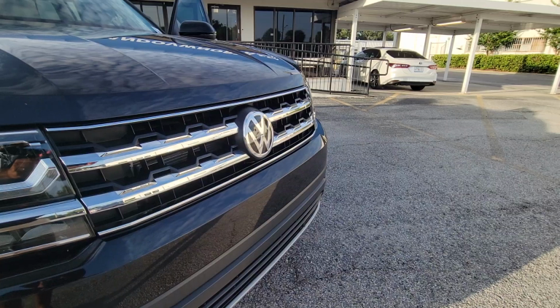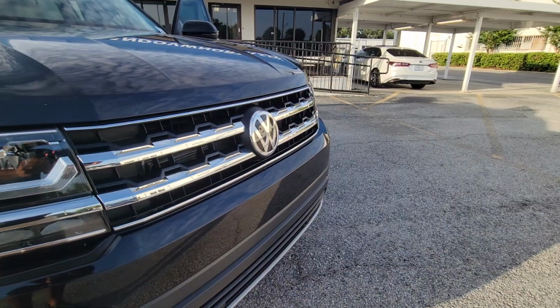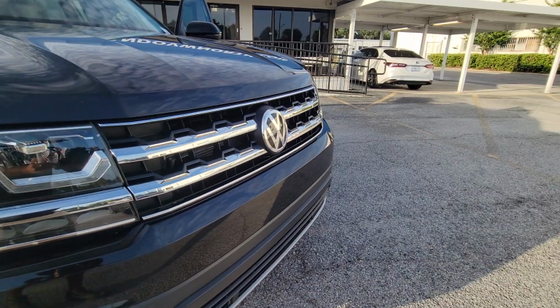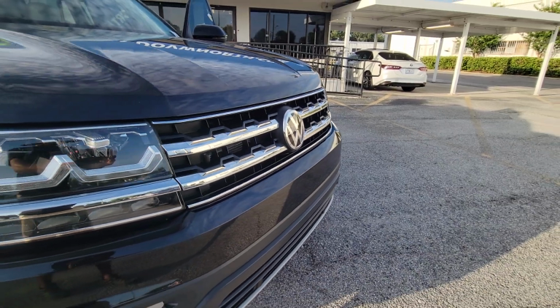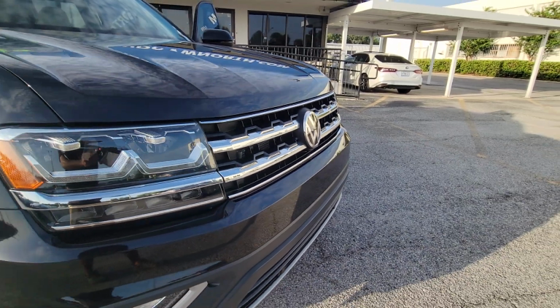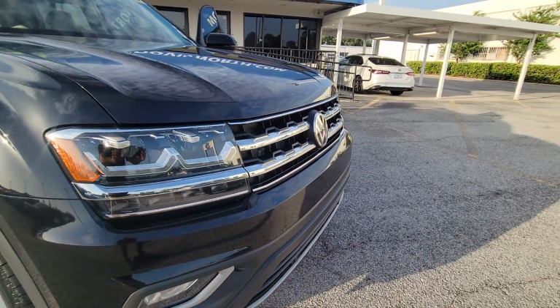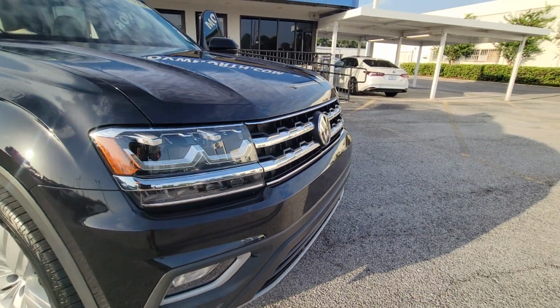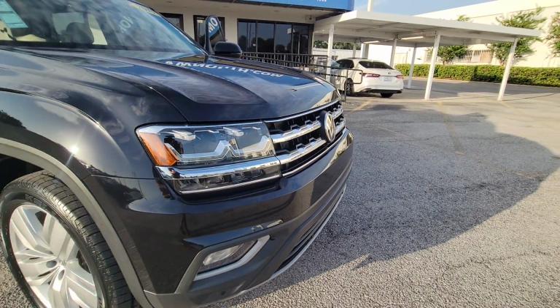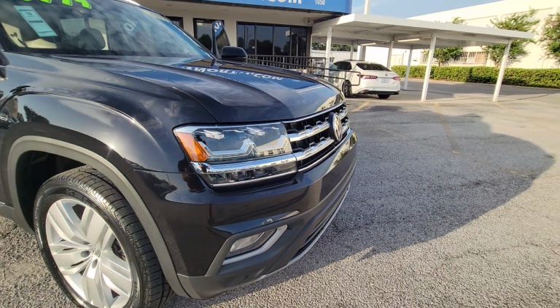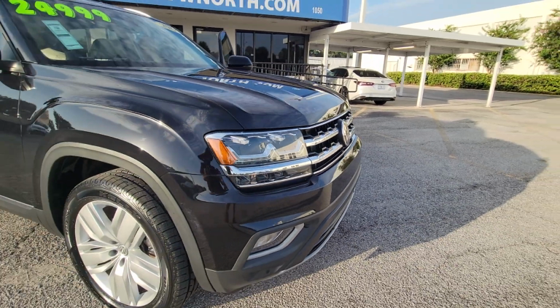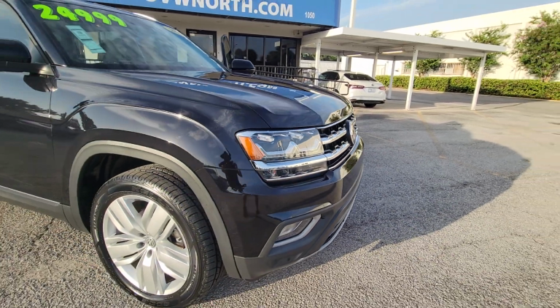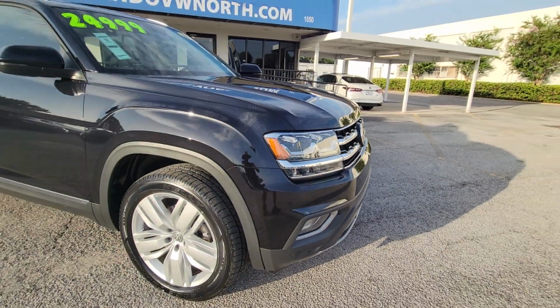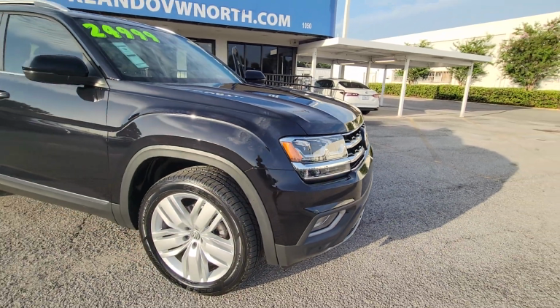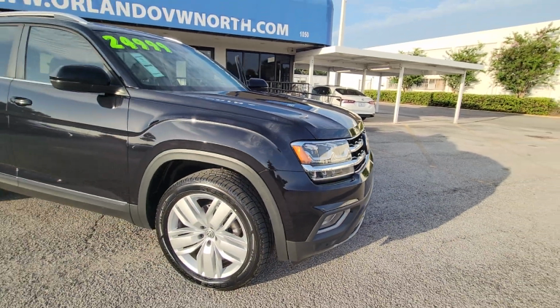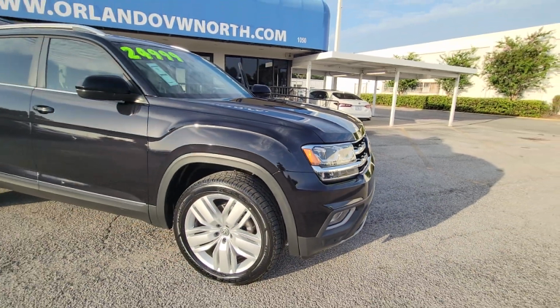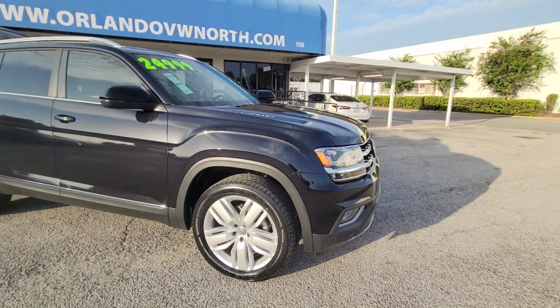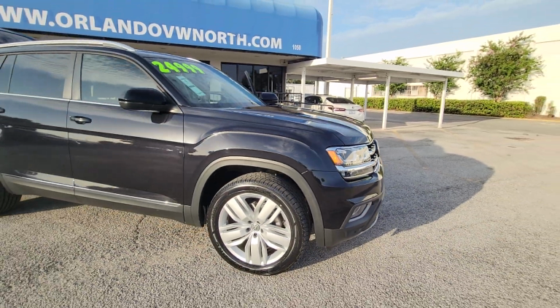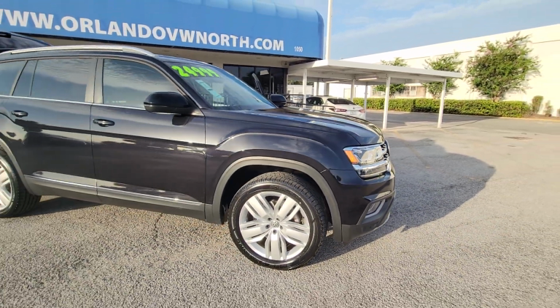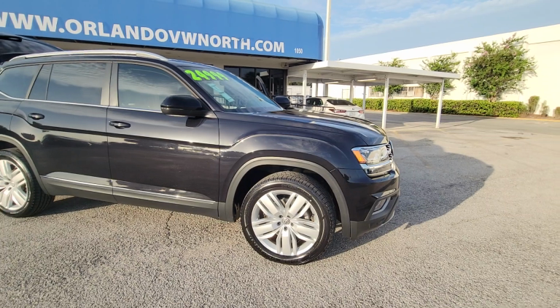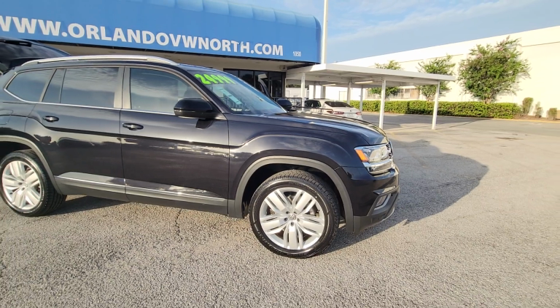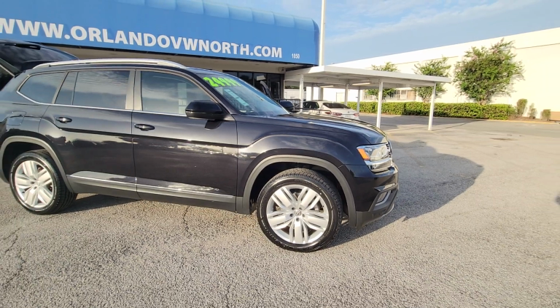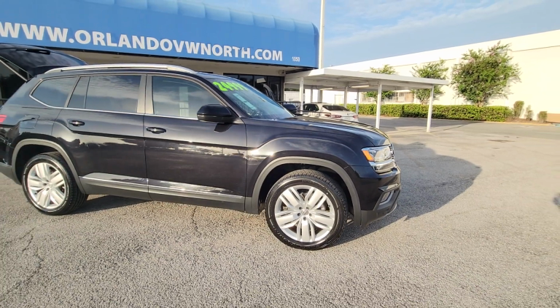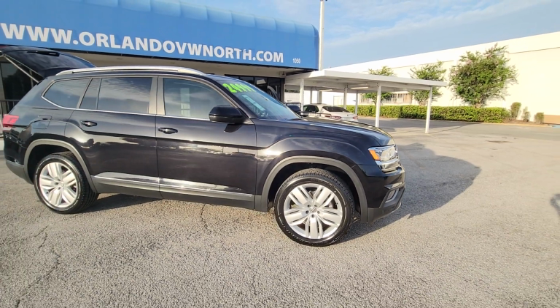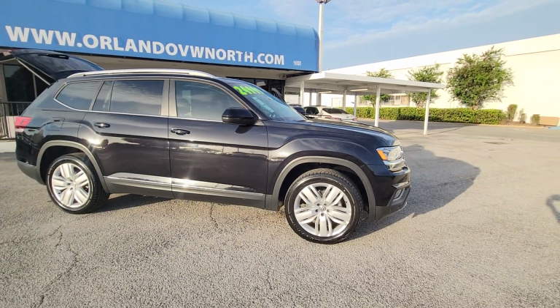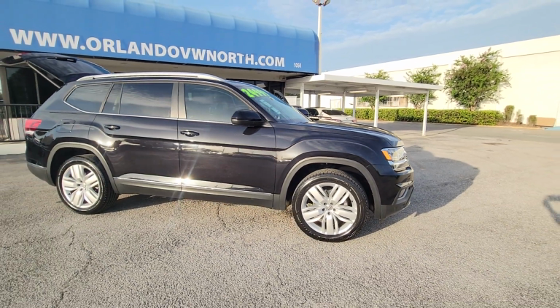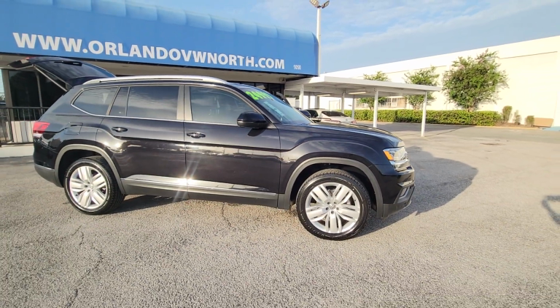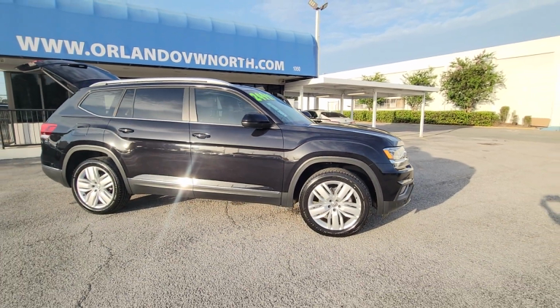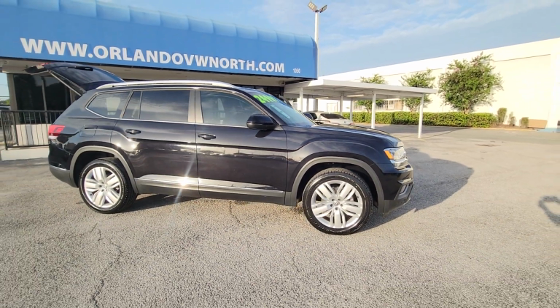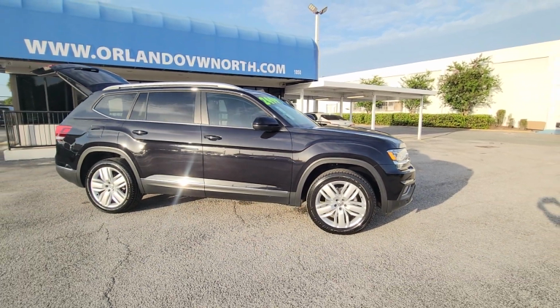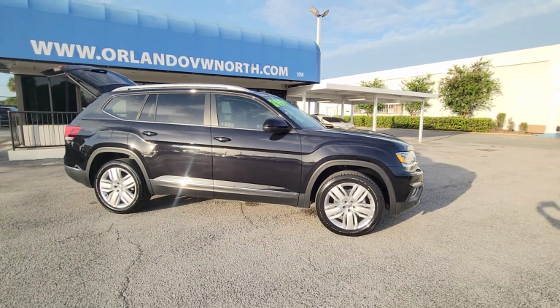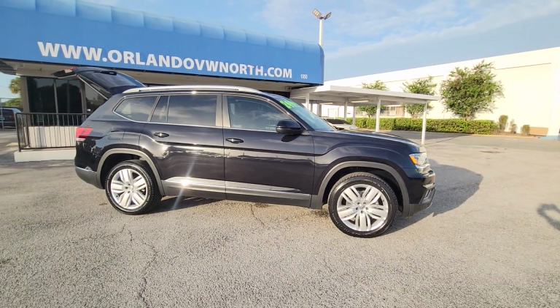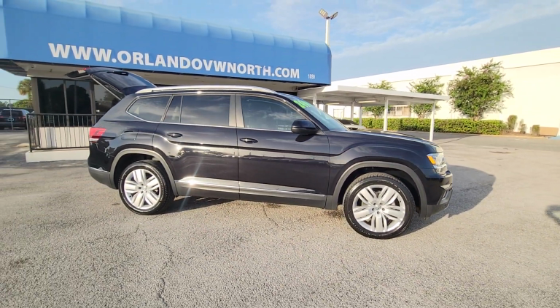Introducing the 2019 Volkswagen Atlas. With less than 35,000 miles on the odometer, this vehicle stands out from the rest.